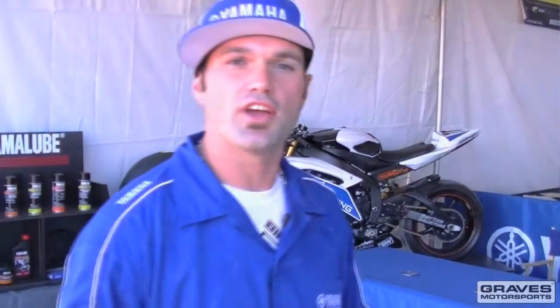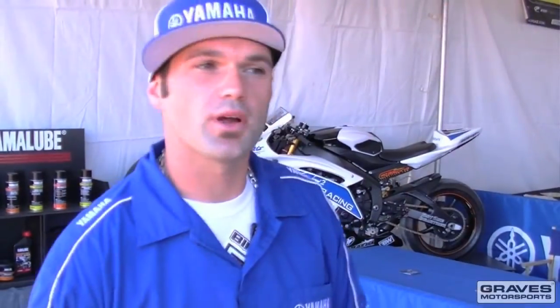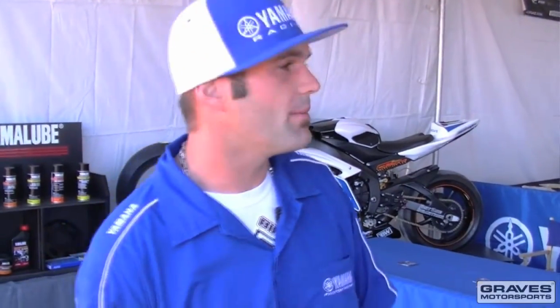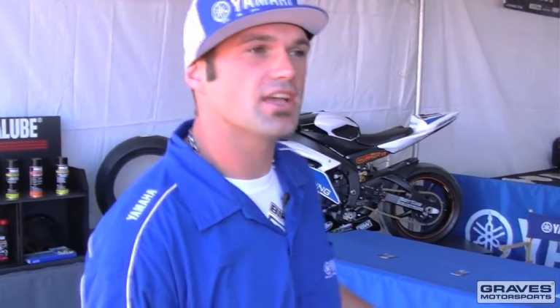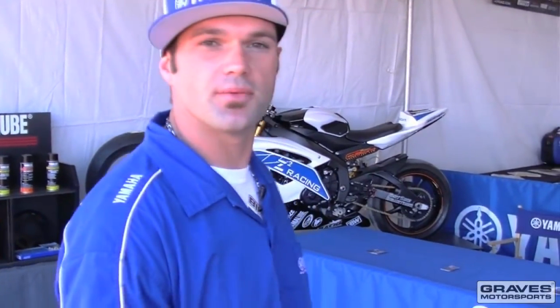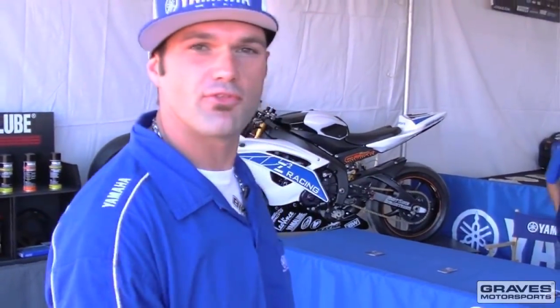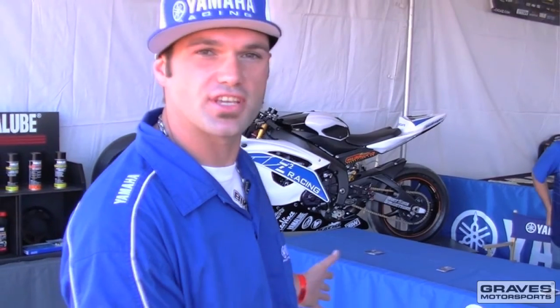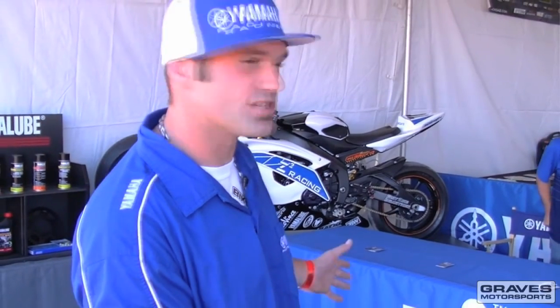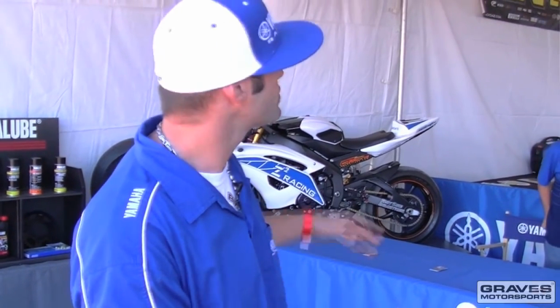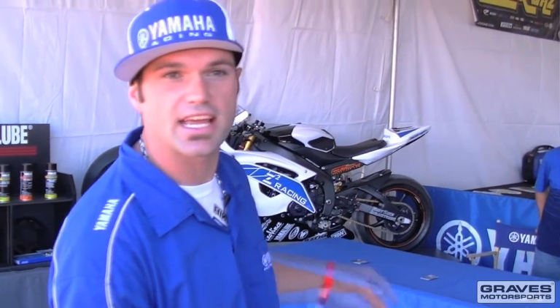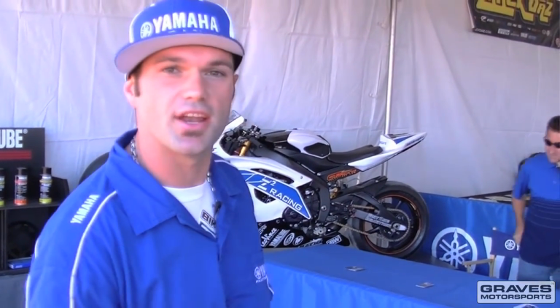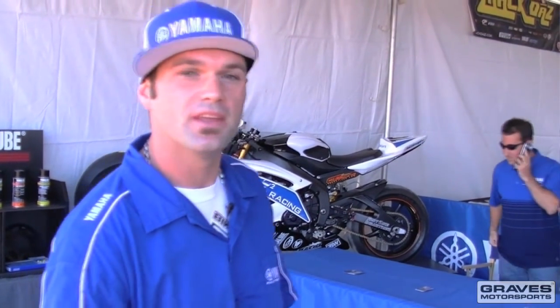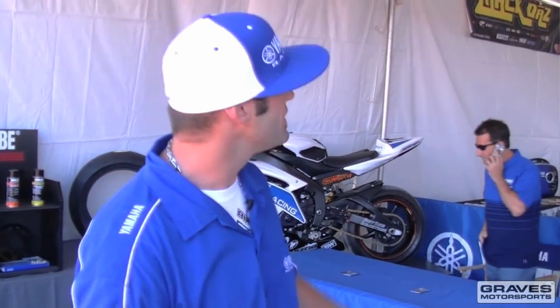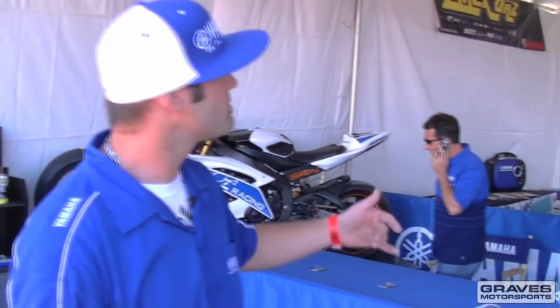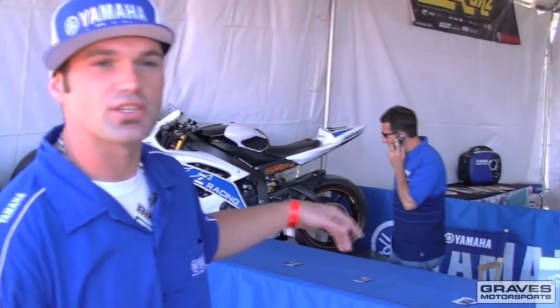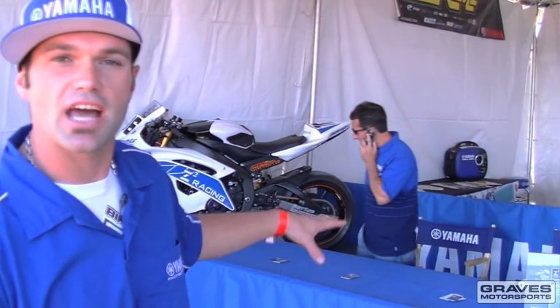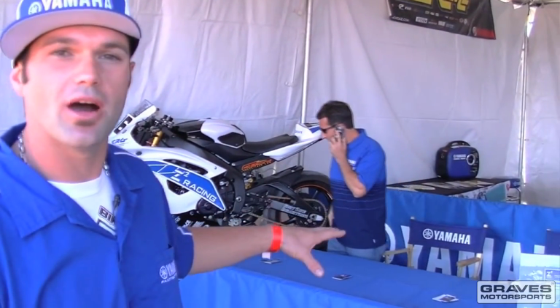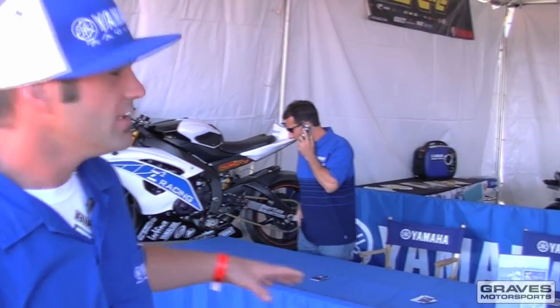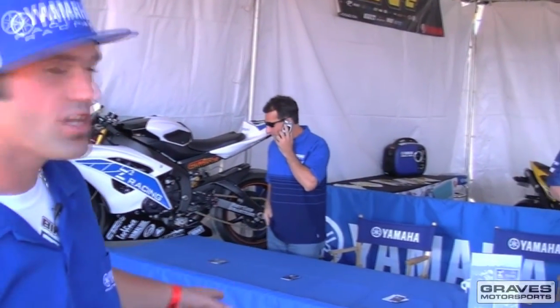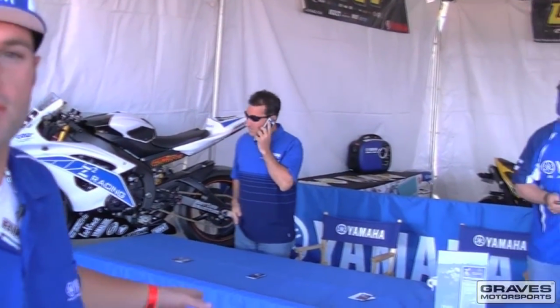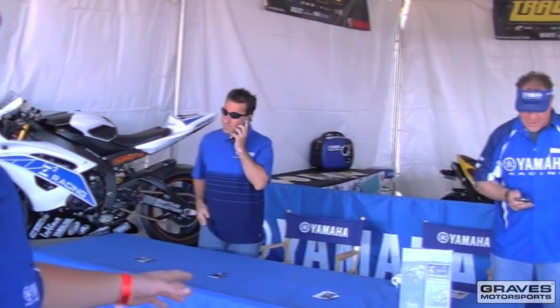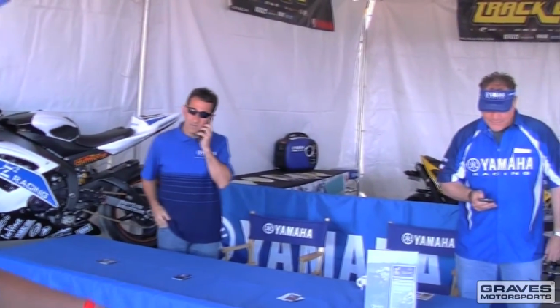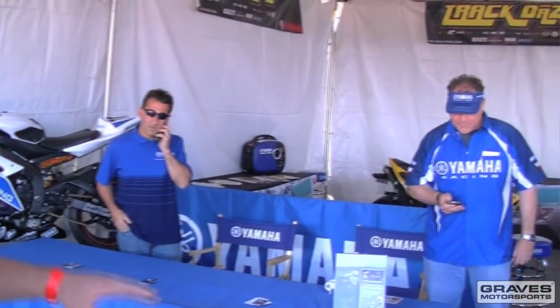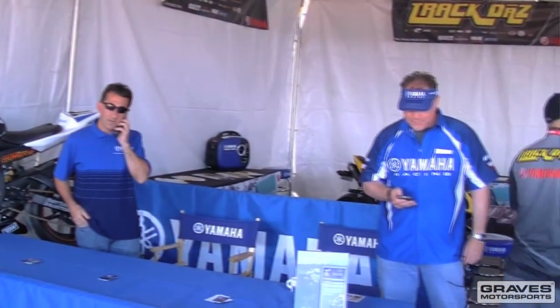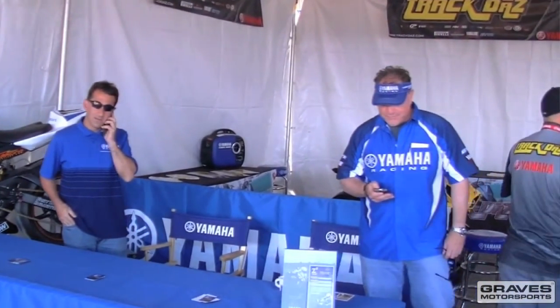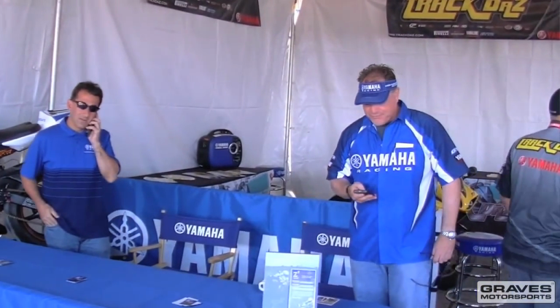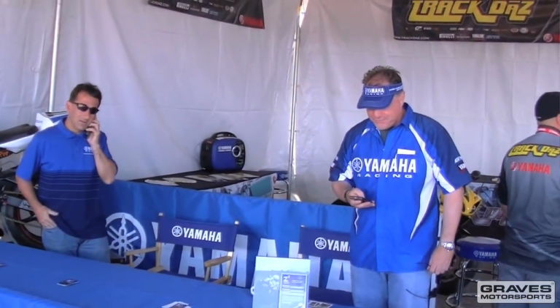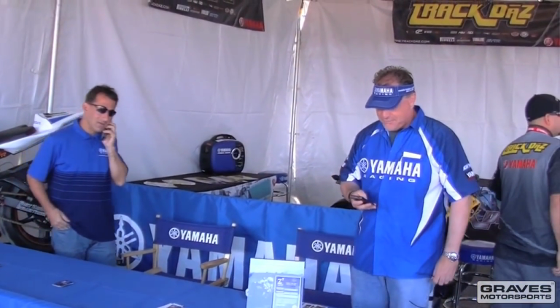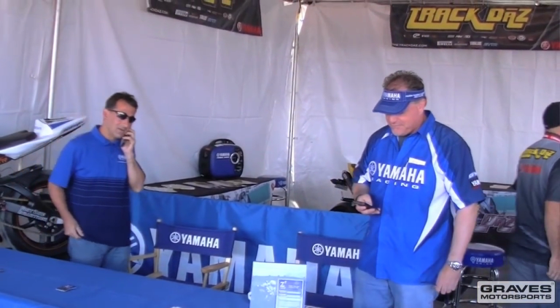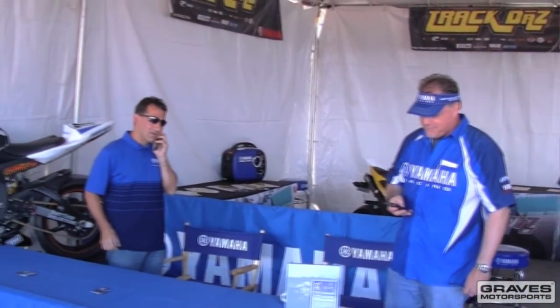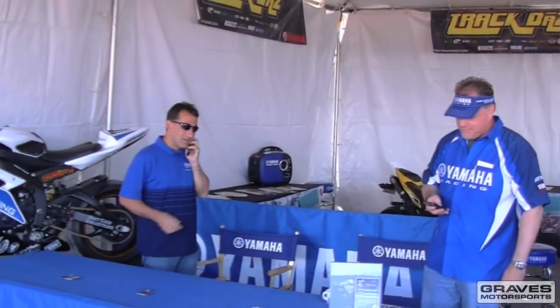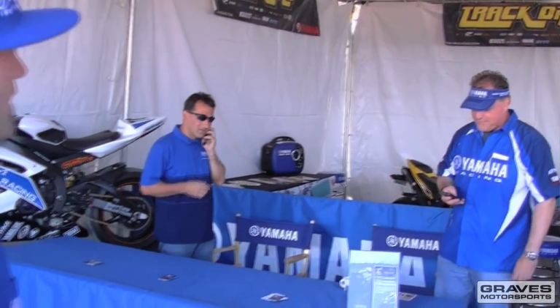Over here is where Yamaha has their friends in the business track day set up. These guys basically can sign you up, take you out on the track, teach you everything there is about racing like what they're going to be doing out here on the track this weekend.